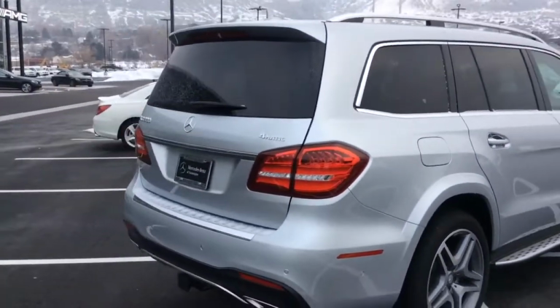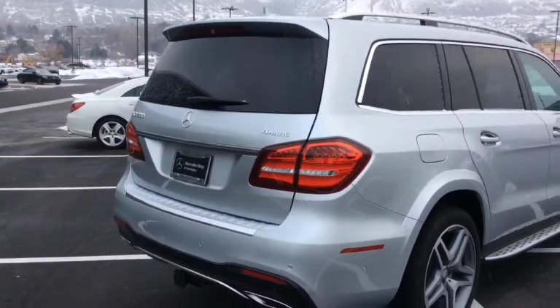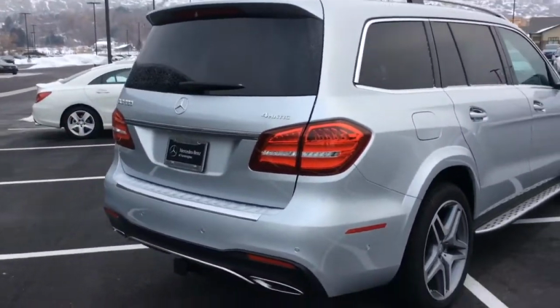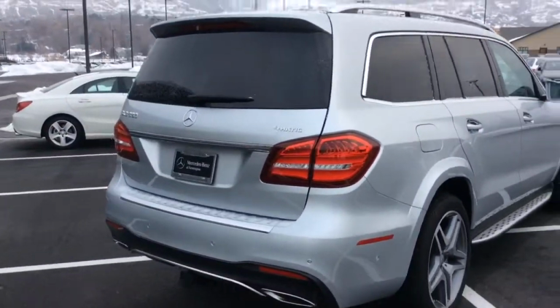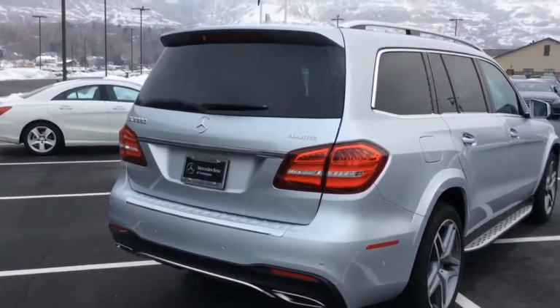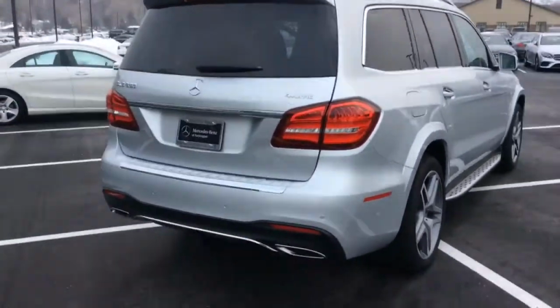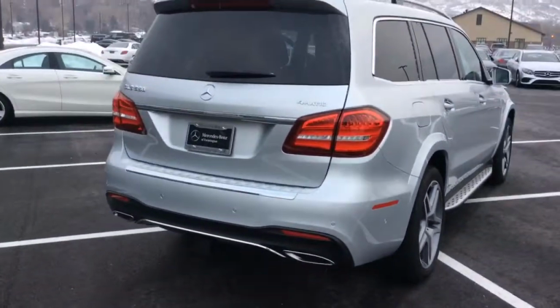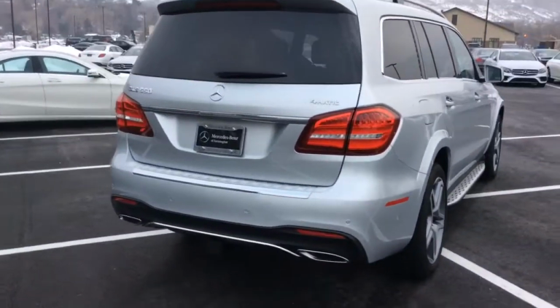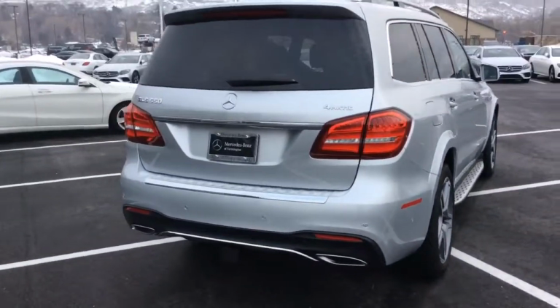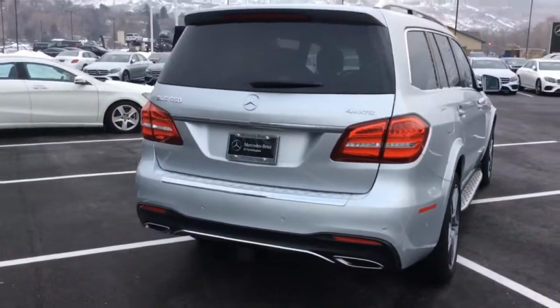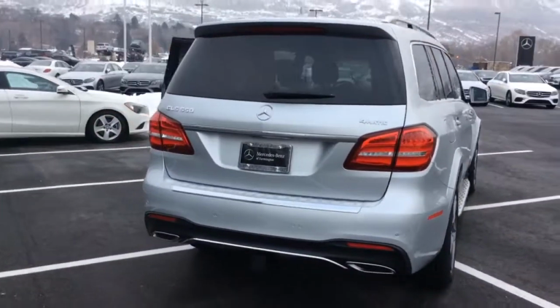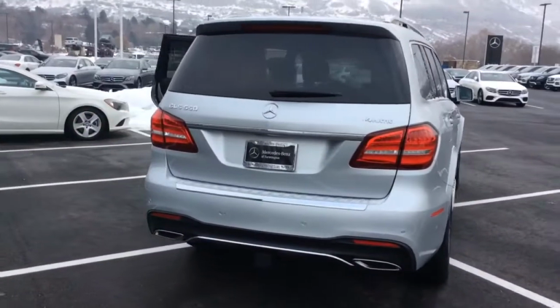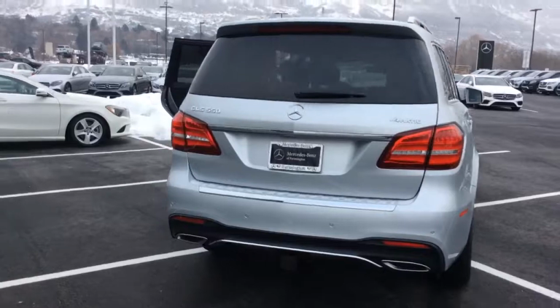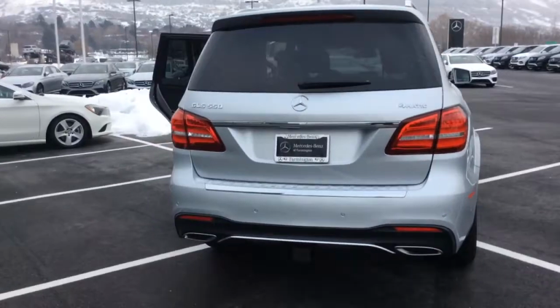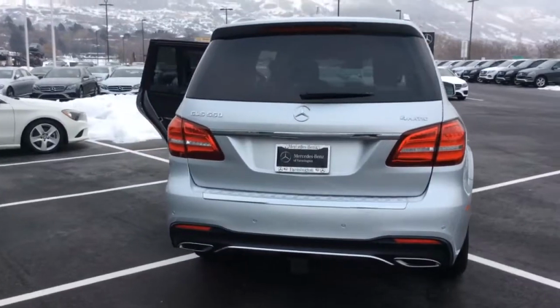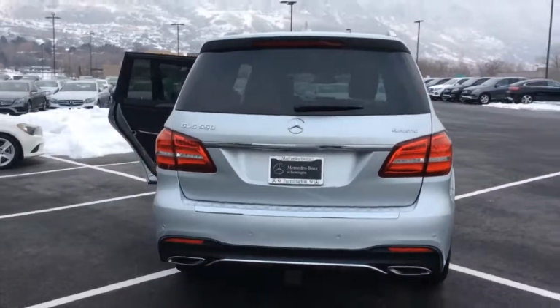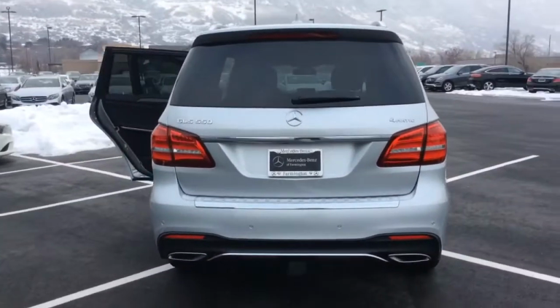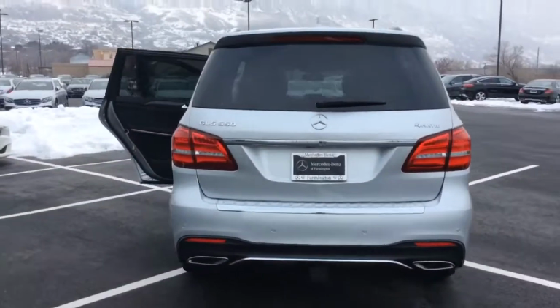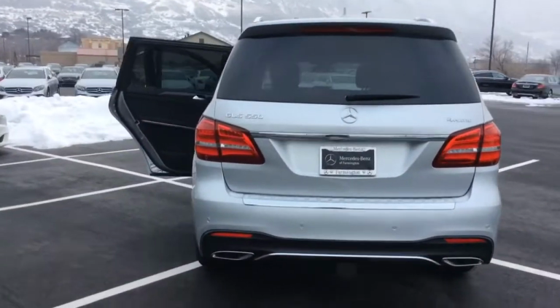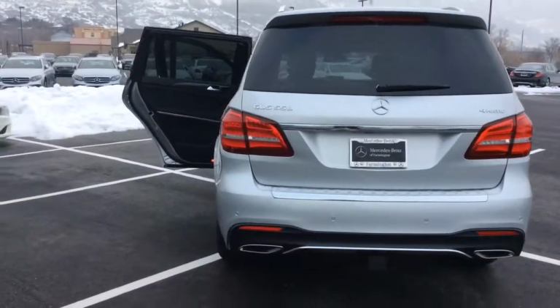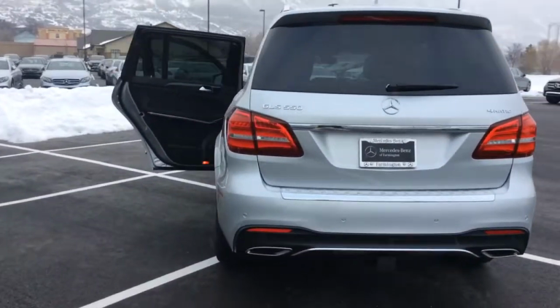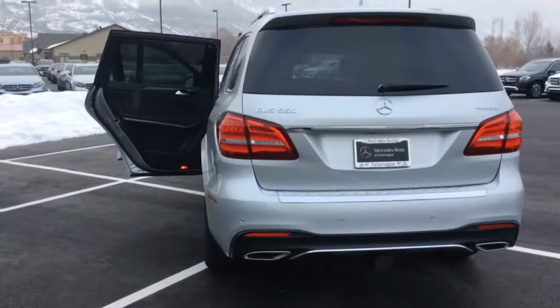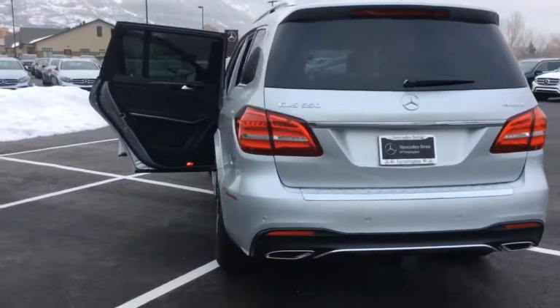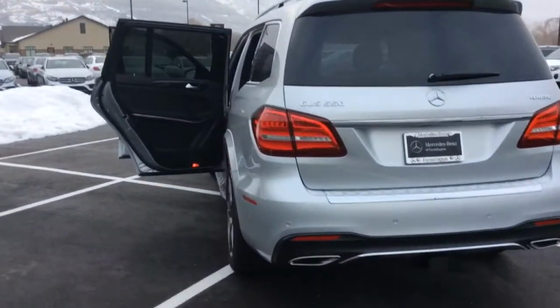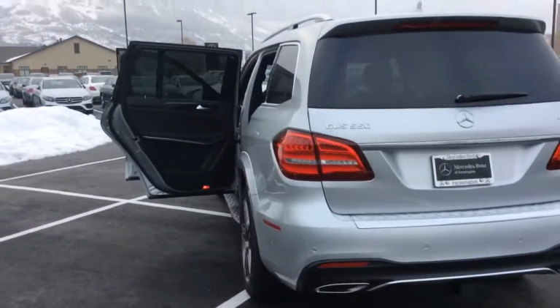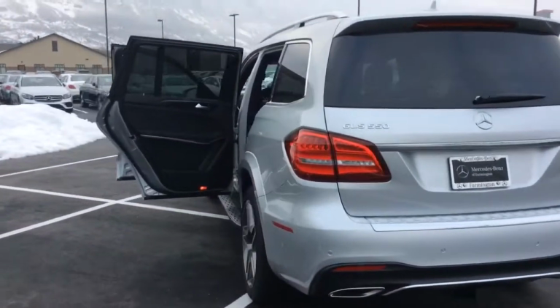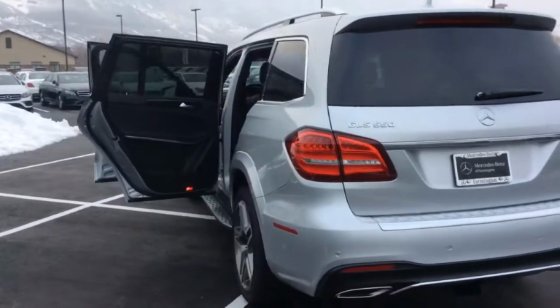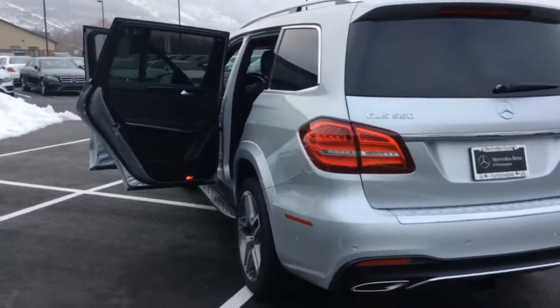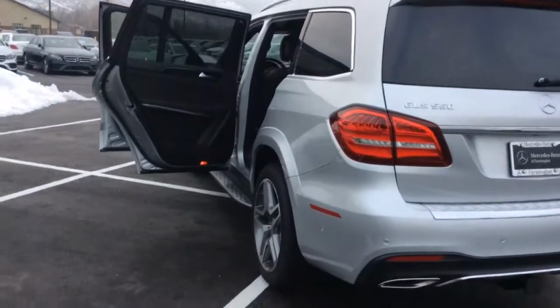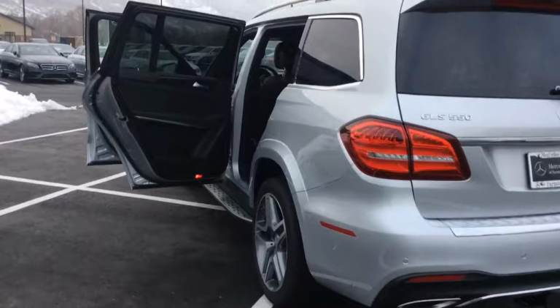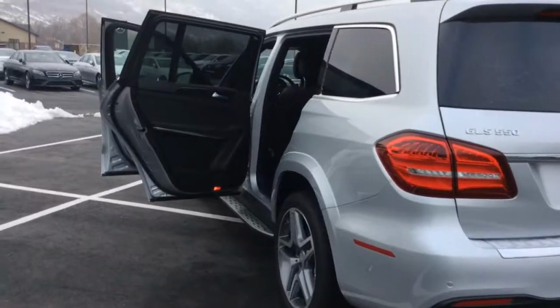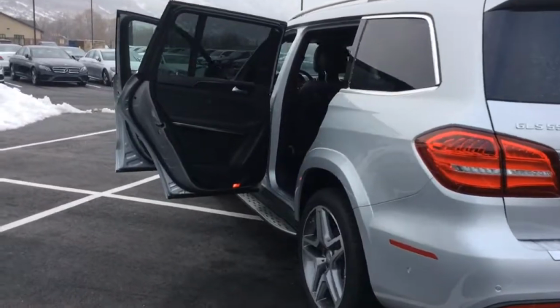Now this is the GLS 550, so it is the V8 — a sturdy, stable, powerful vehicle.